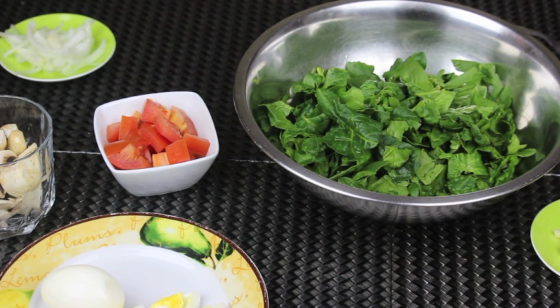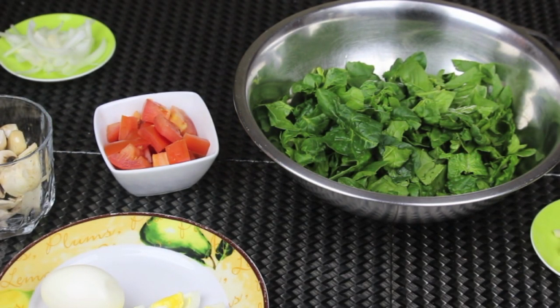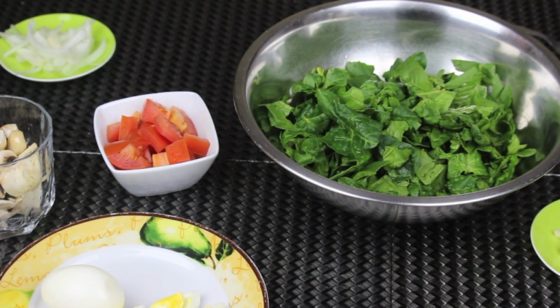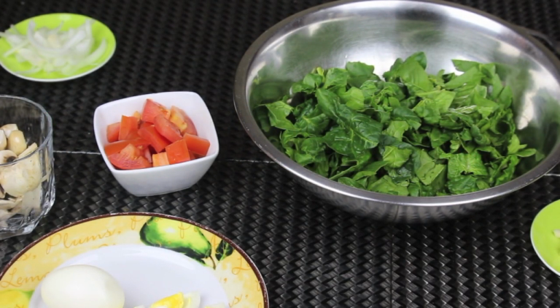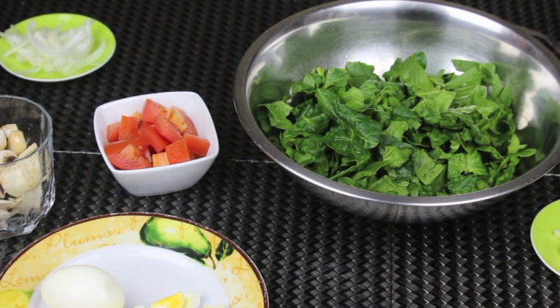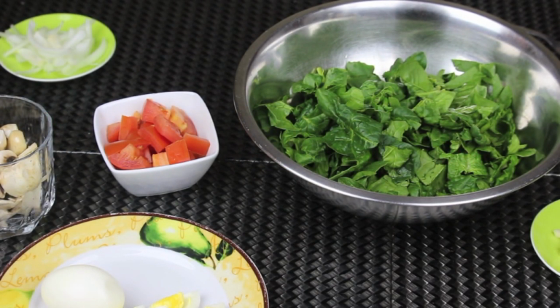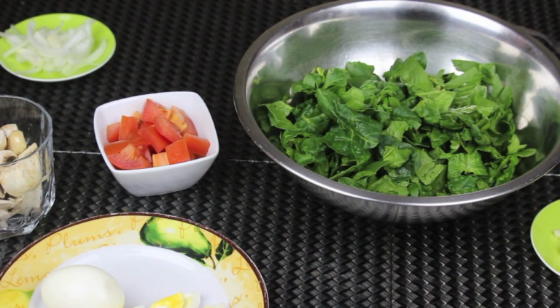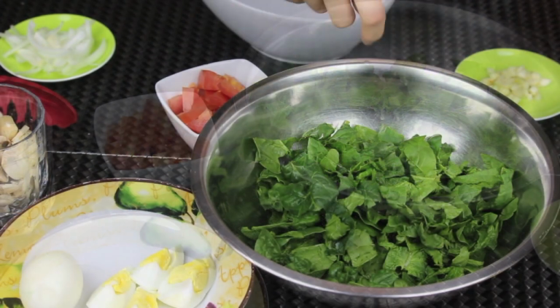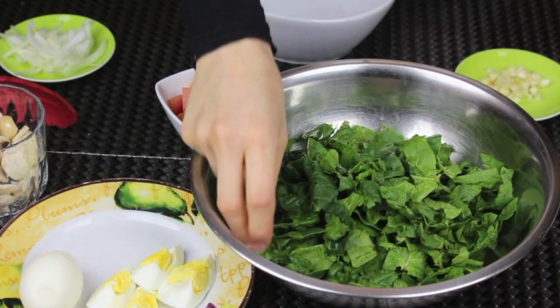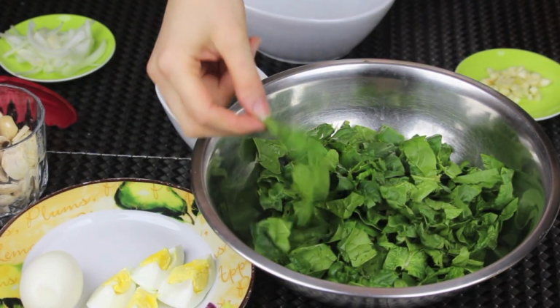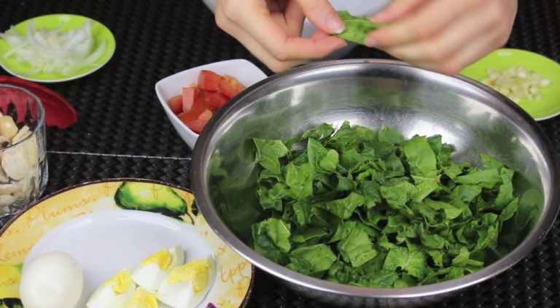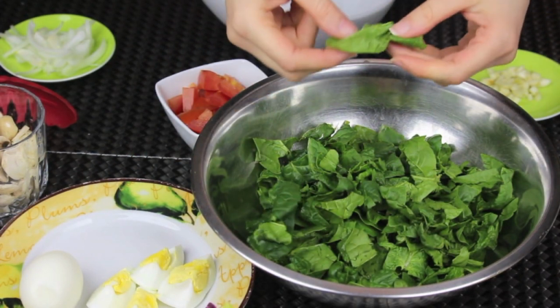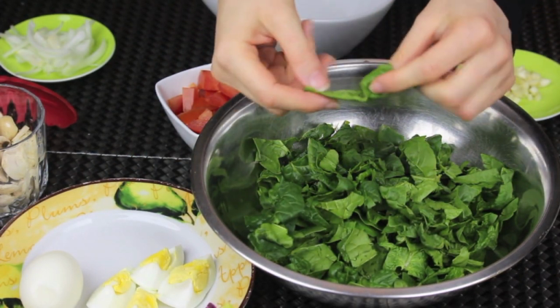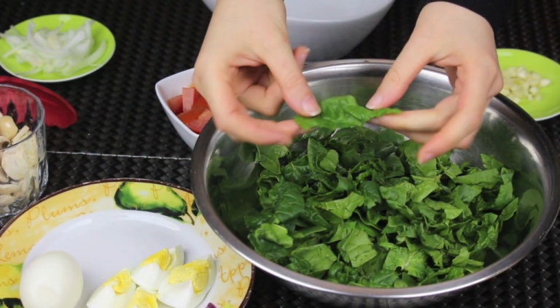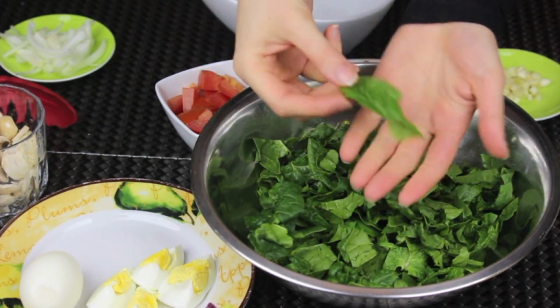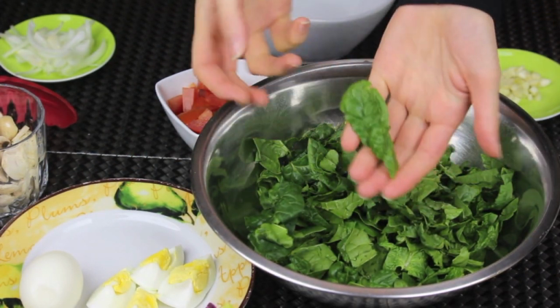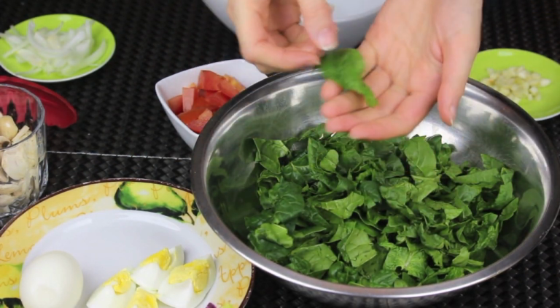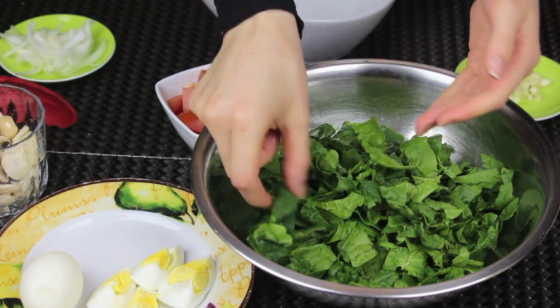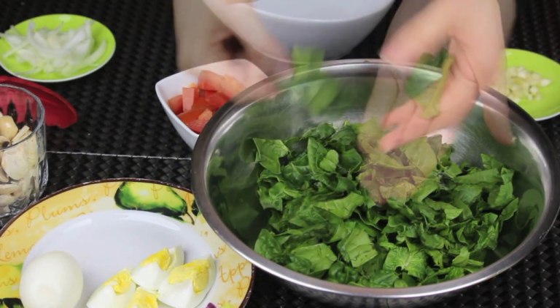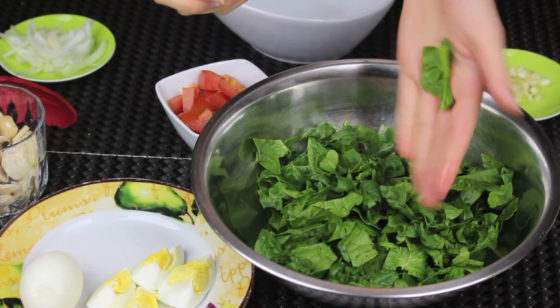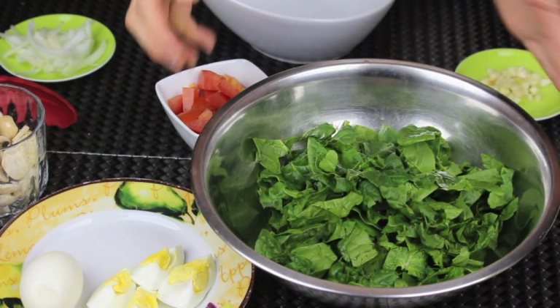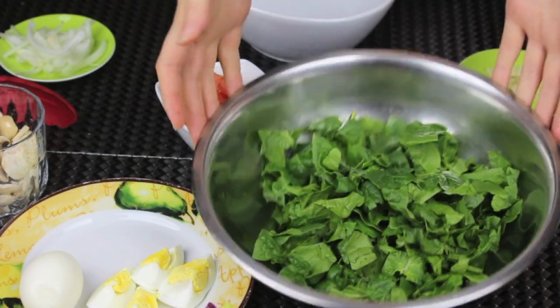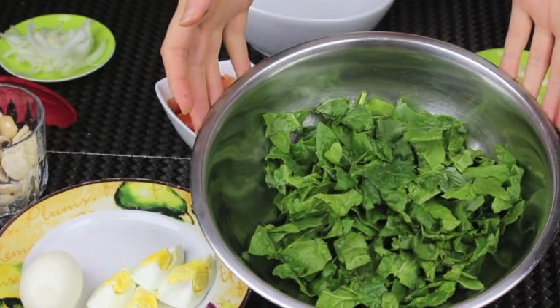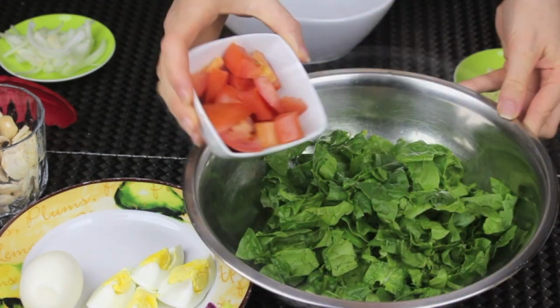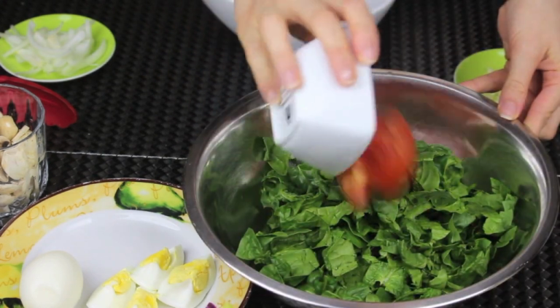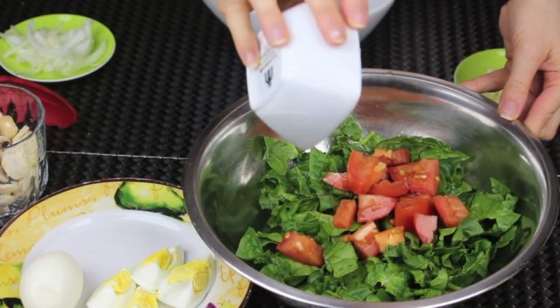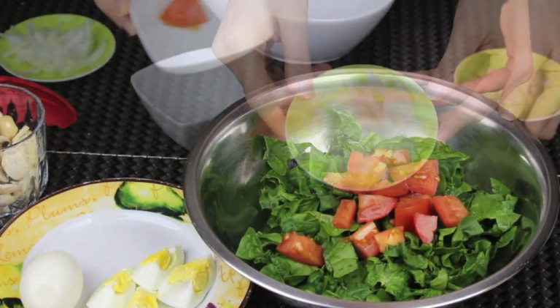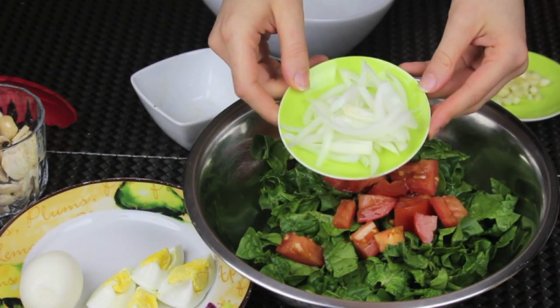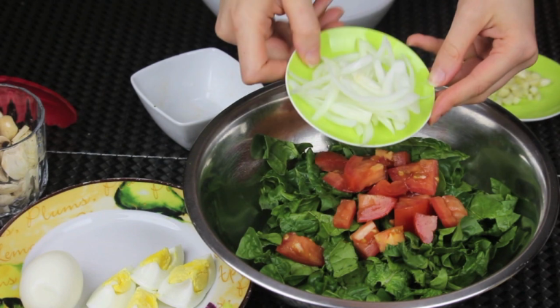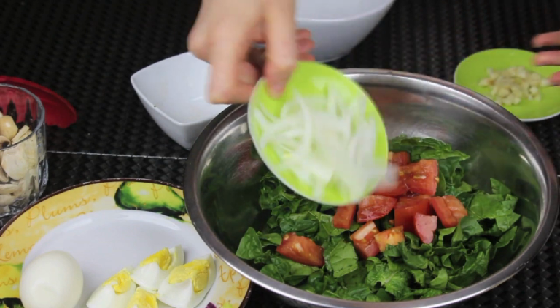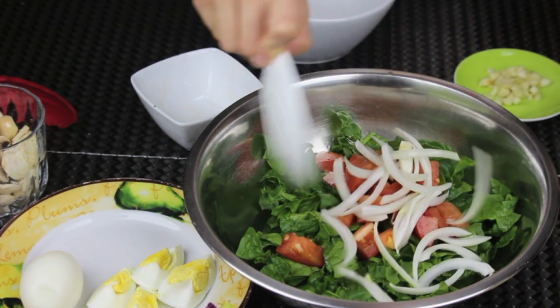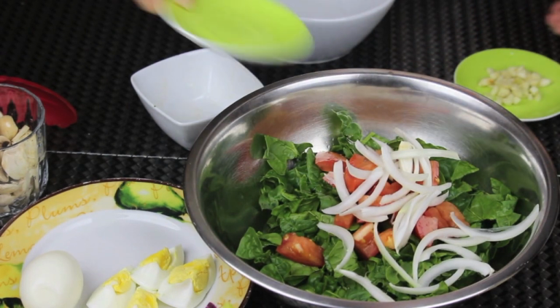I have here some spinach, tomatoes, onions, and mushrooms. I washed the spinach very well and chopped it coarsely — you can use baby spinach if you like. I'm gonna add some tomatoes cut into cubes and some sliced white onions.